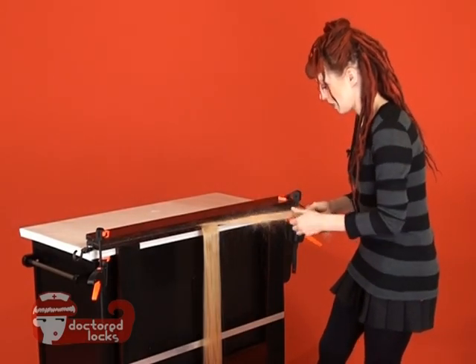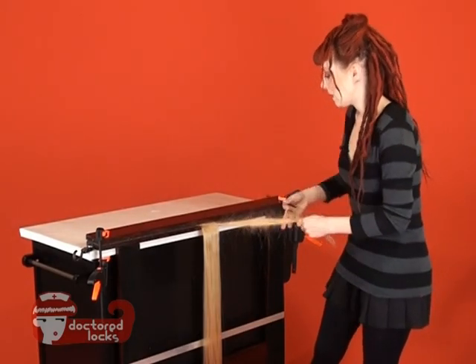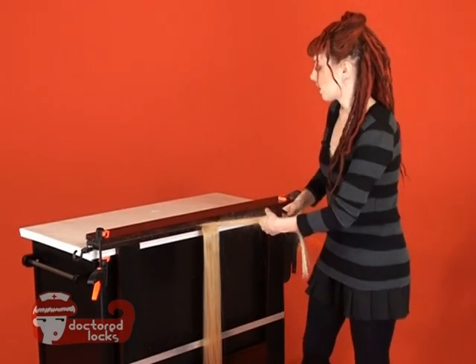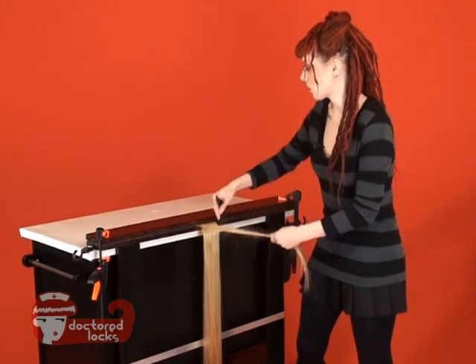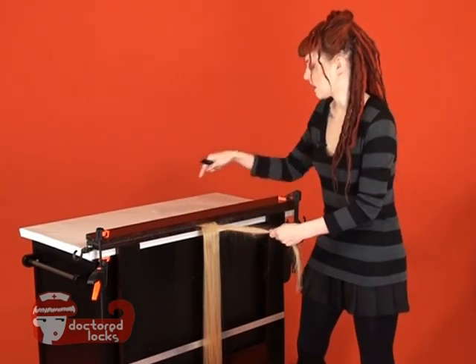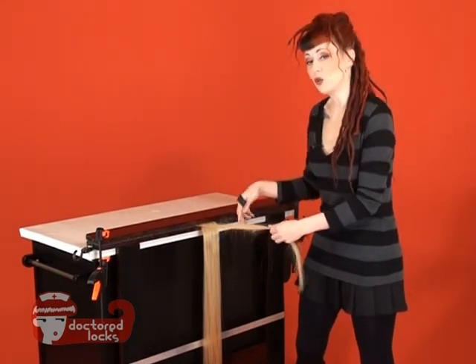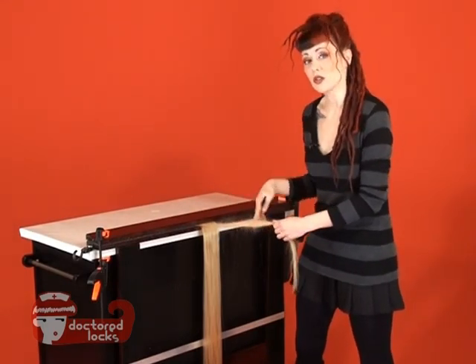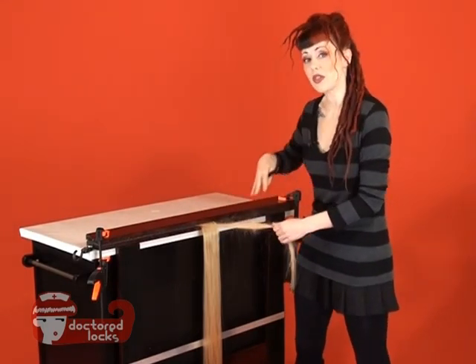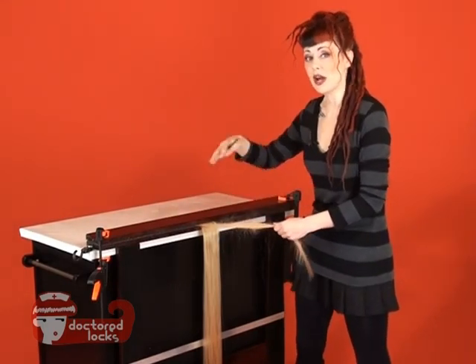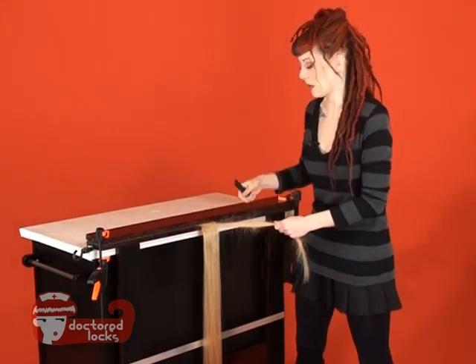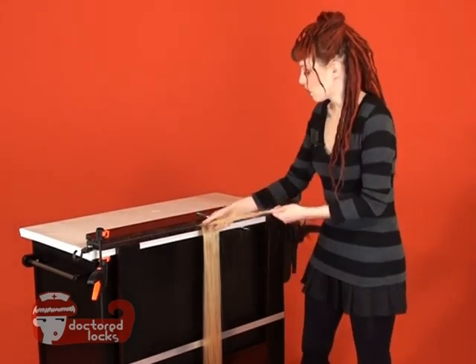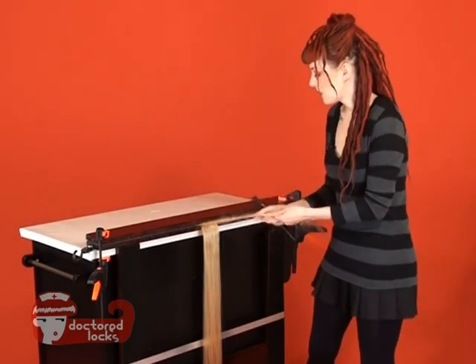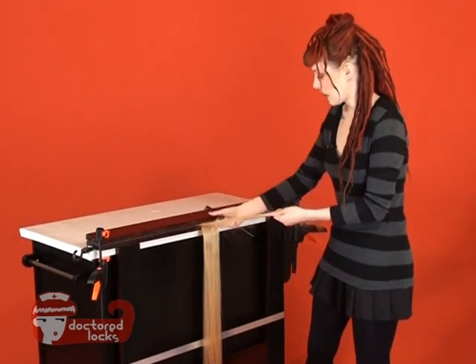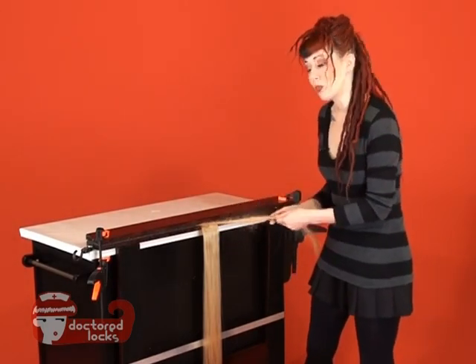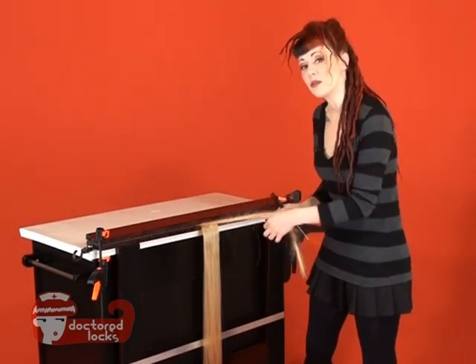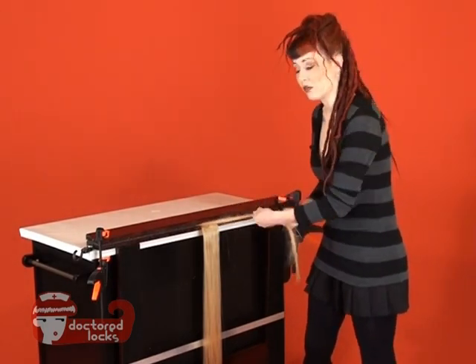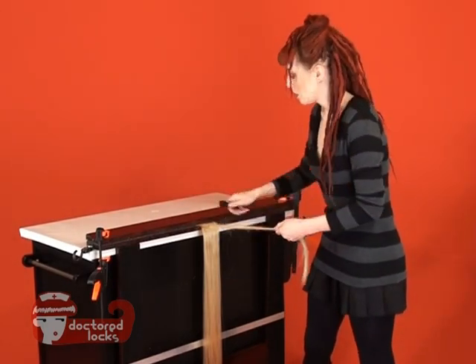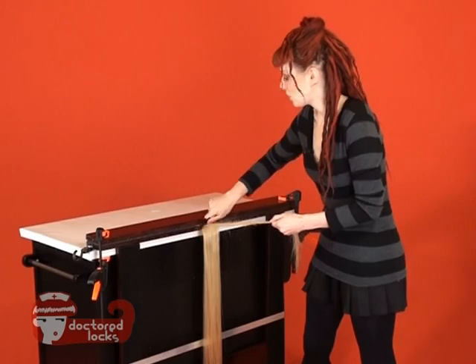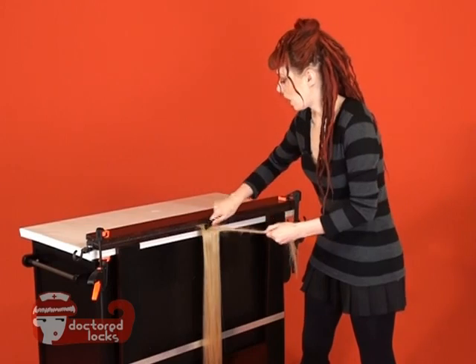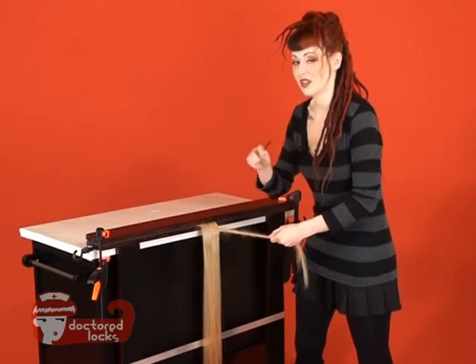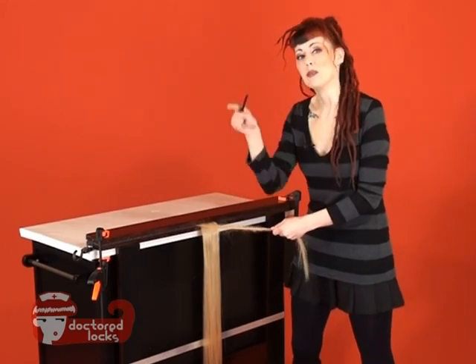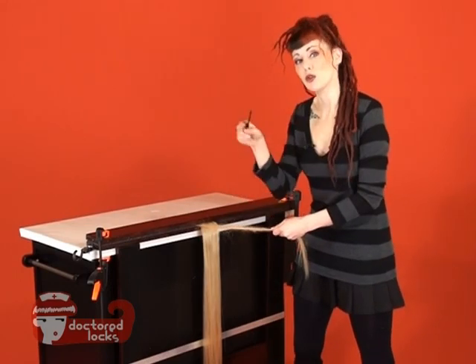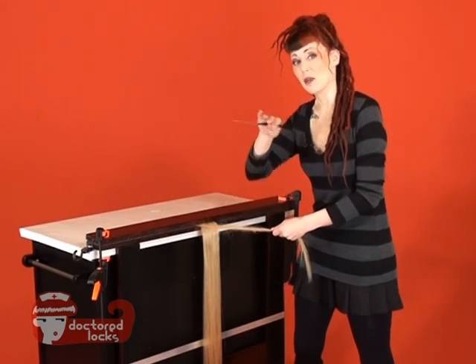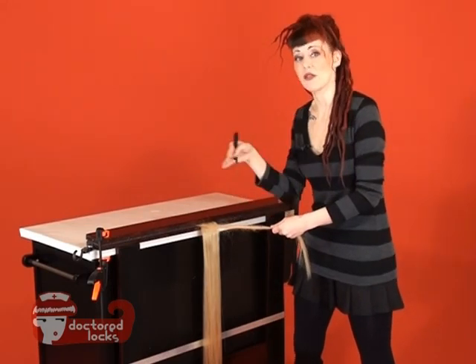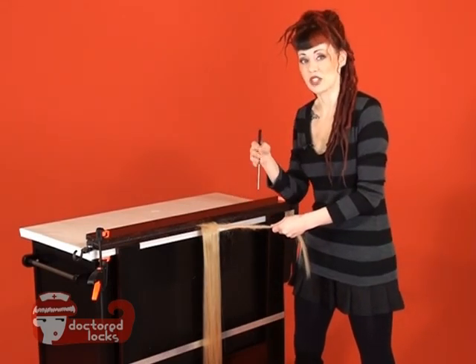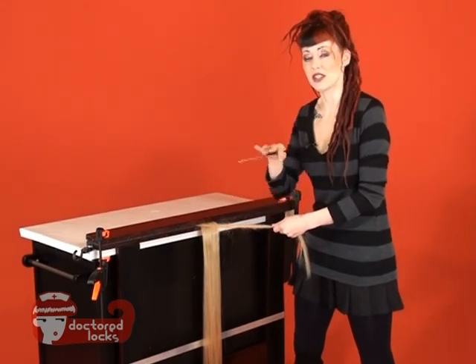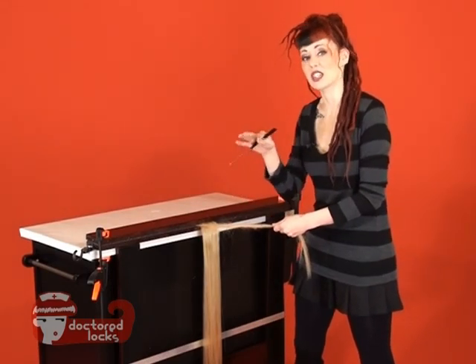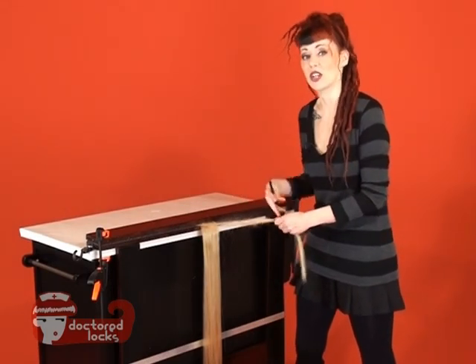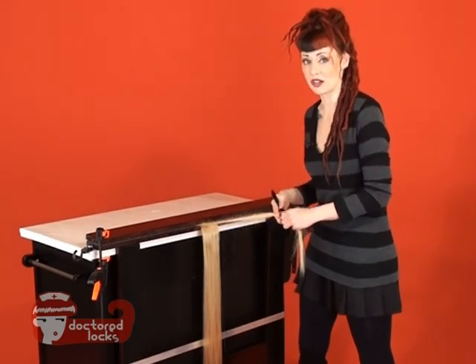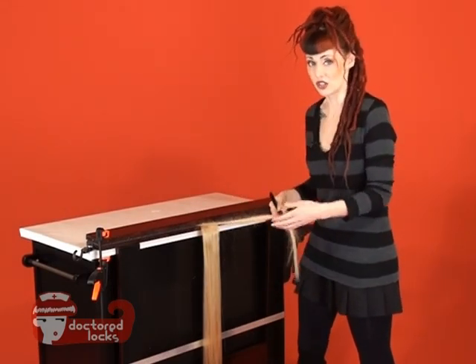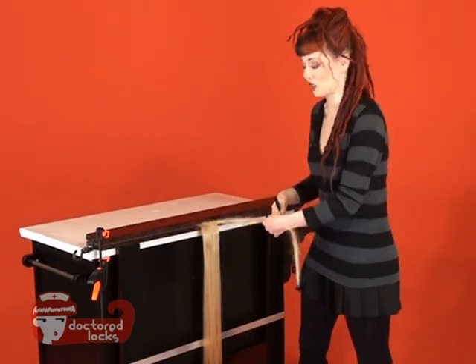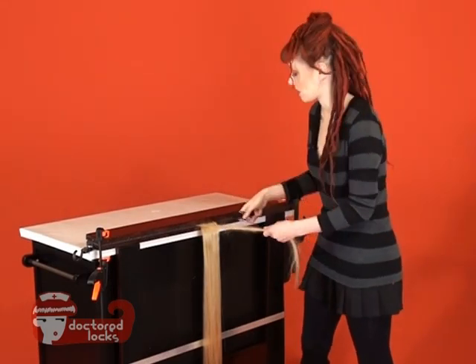If you start to create loops within your backcombing, reach up and just pull them down, because you don't want any big loops coming off of your sides. That's just going to add irregularities to your dreads.